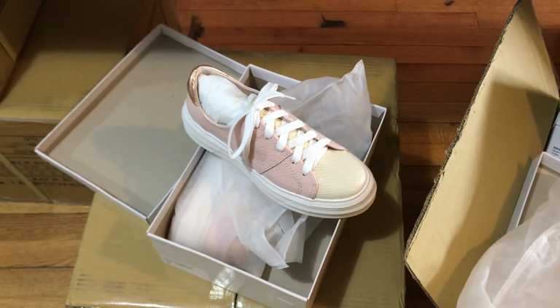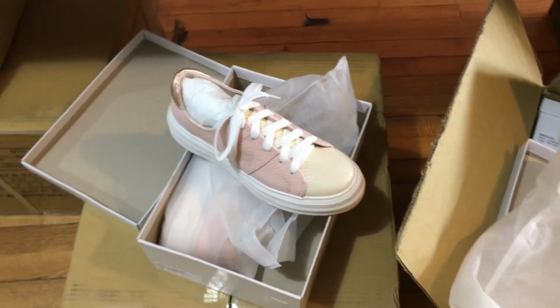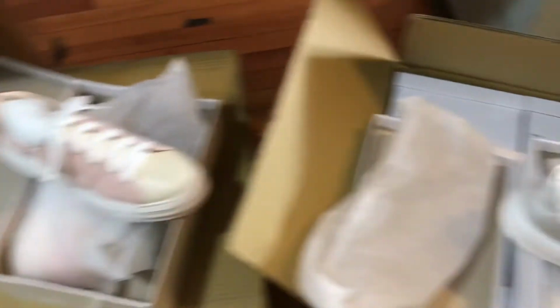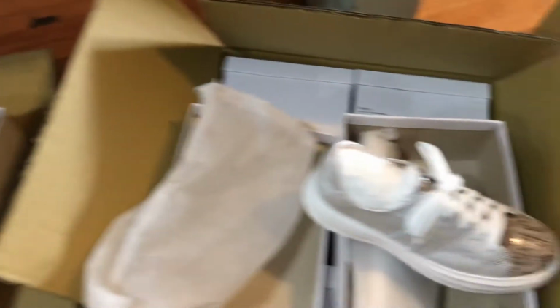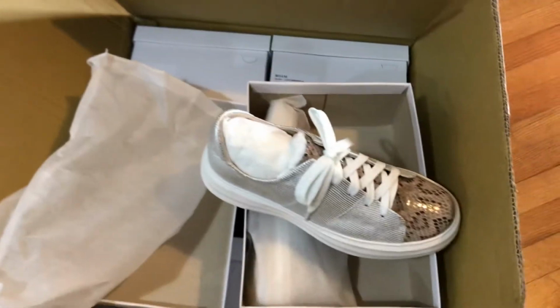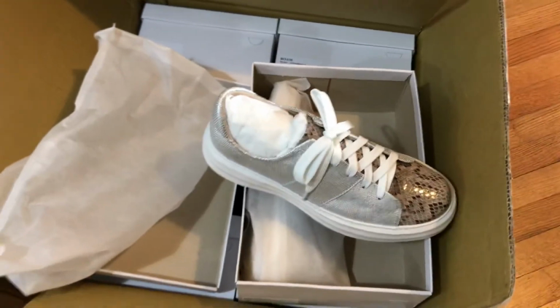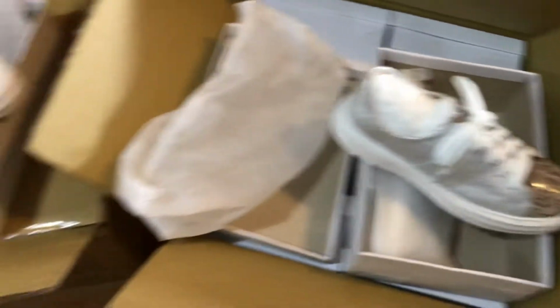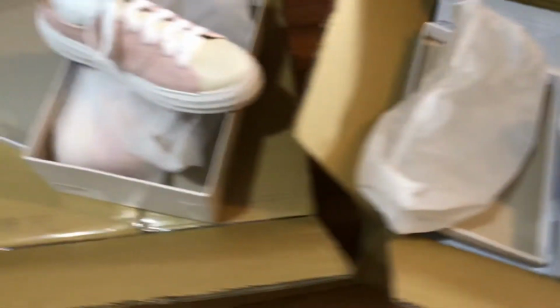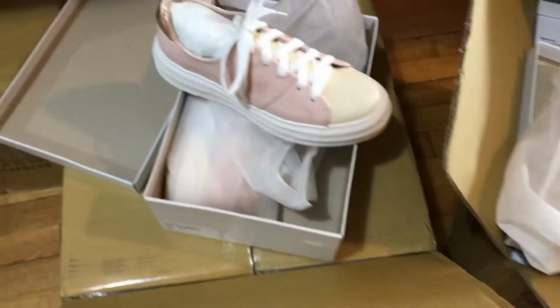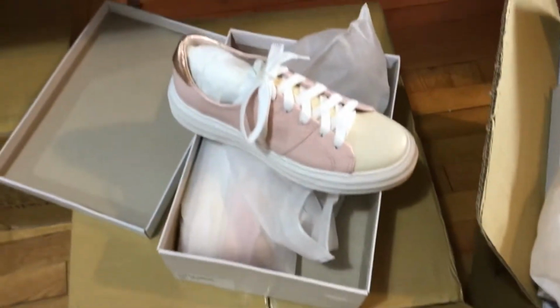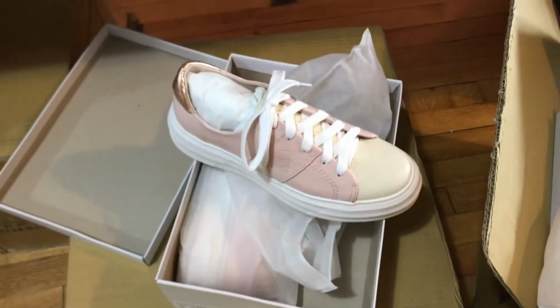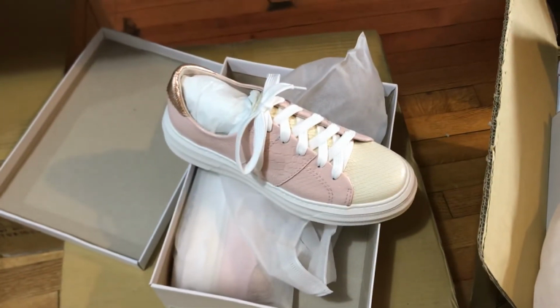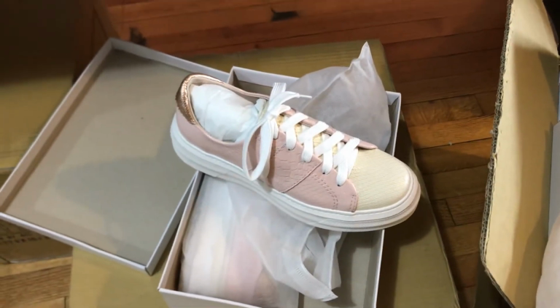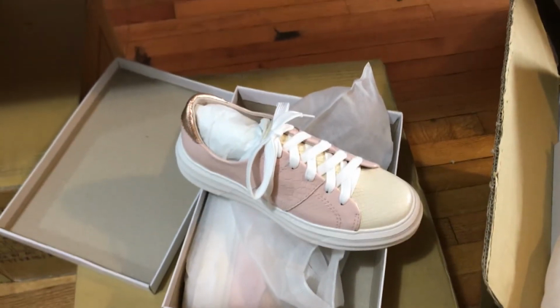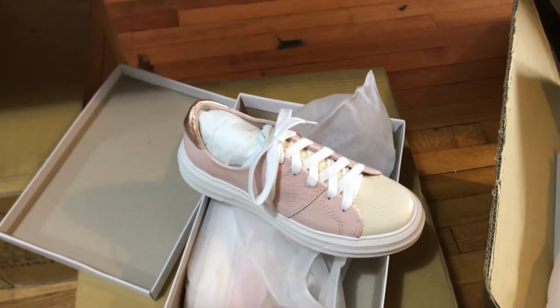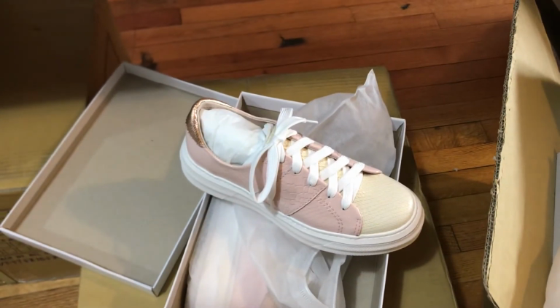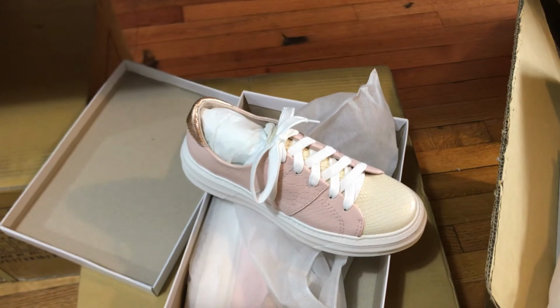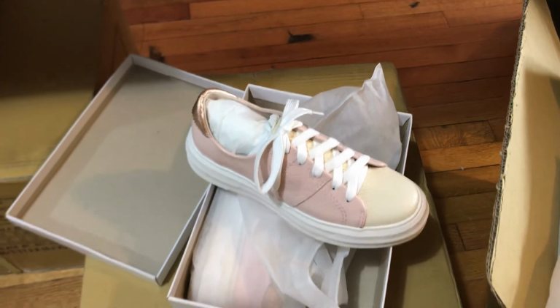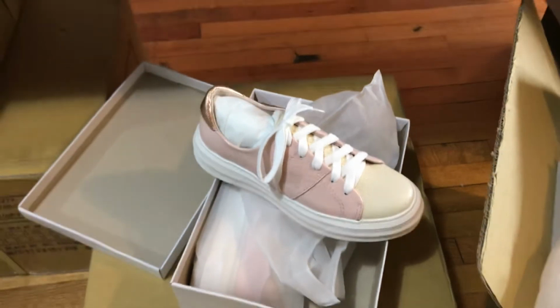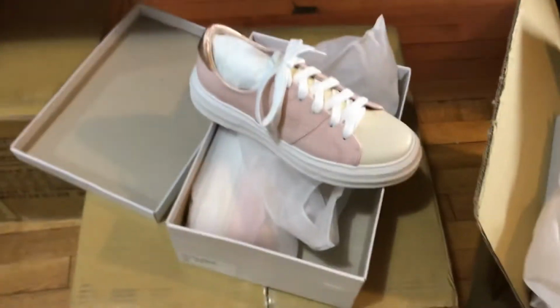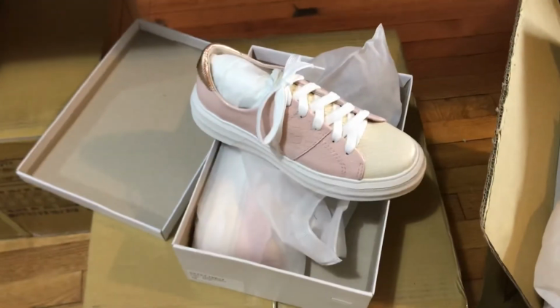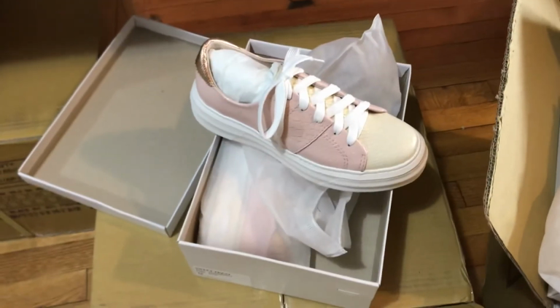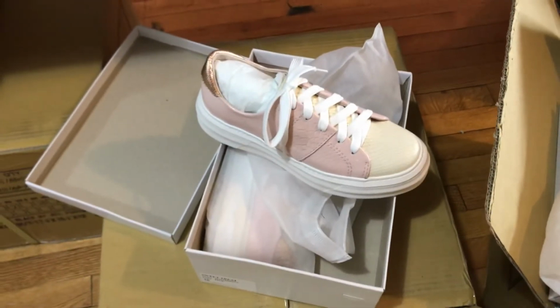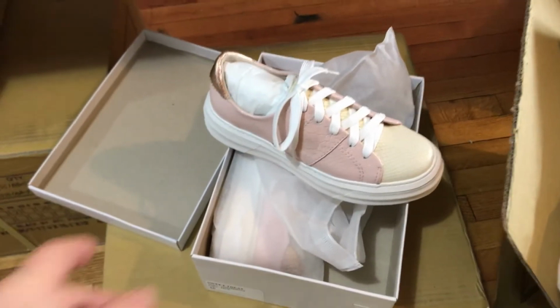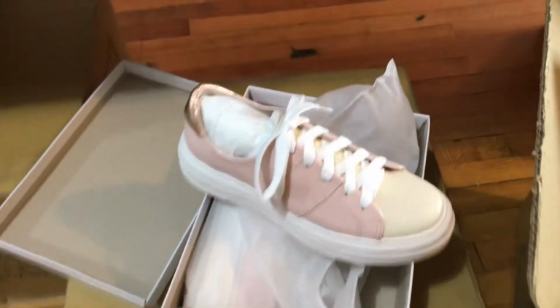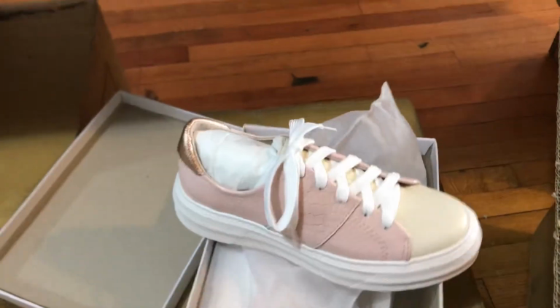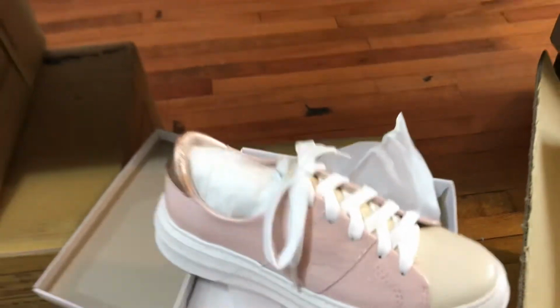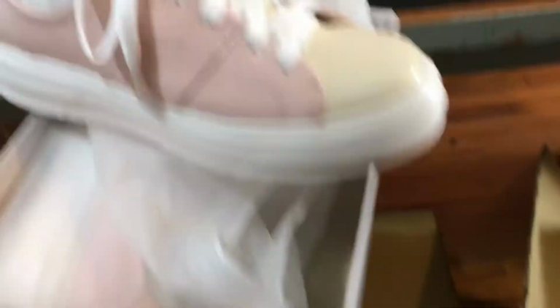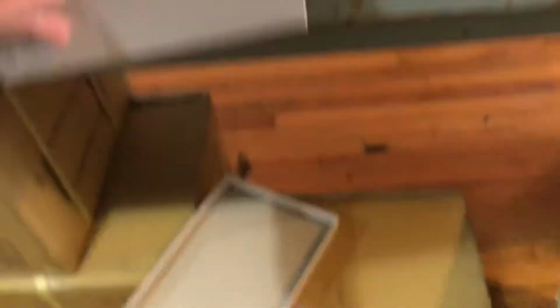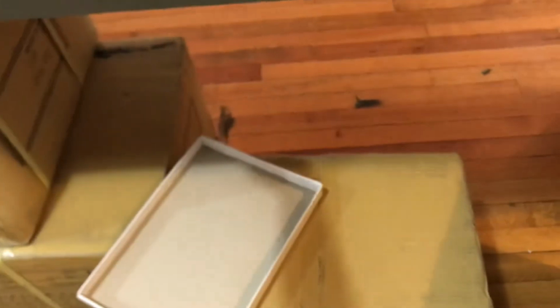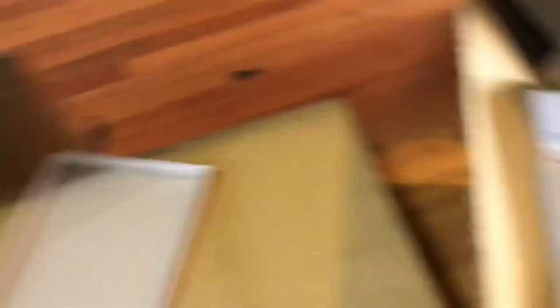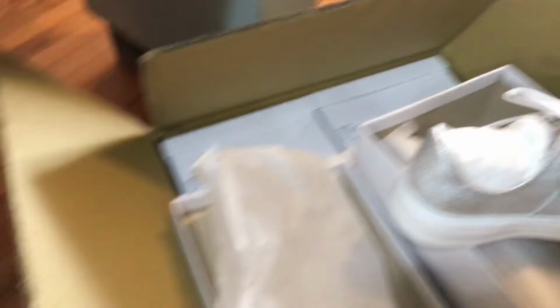There are four of them: this one's Breeze, this is Sweet Treat, there's a navy one called Rome, and then there's a black and white one called Skin. Maybe I can grab the Skin and show it to you.